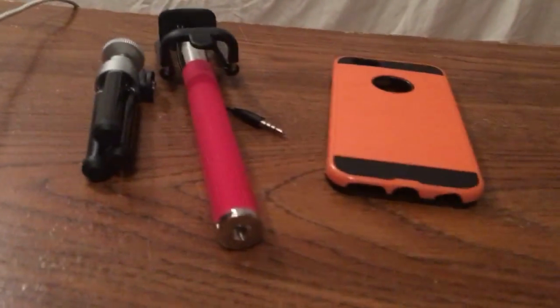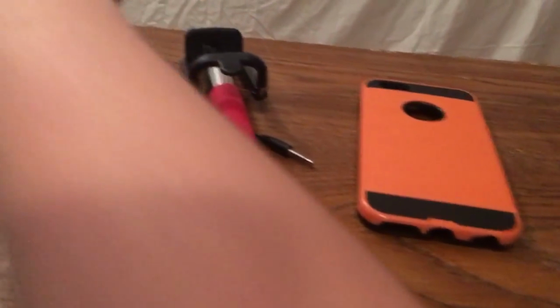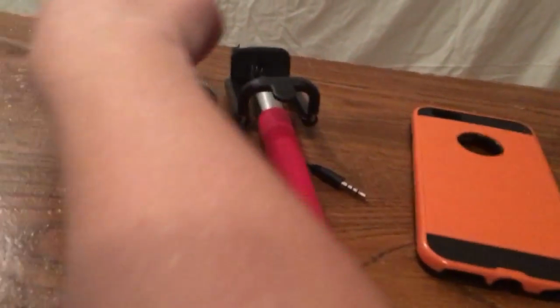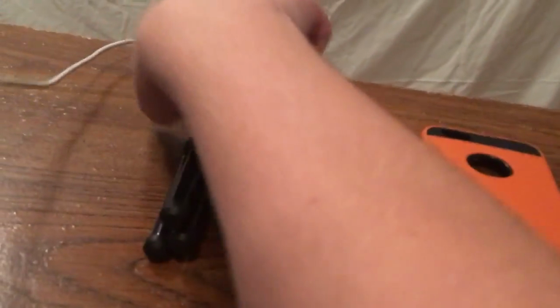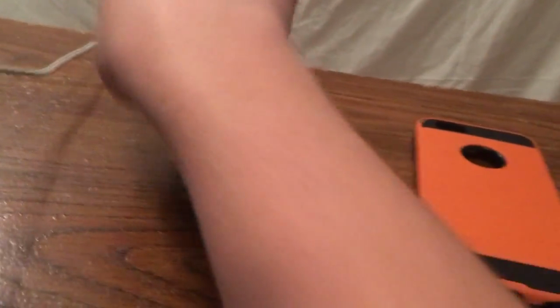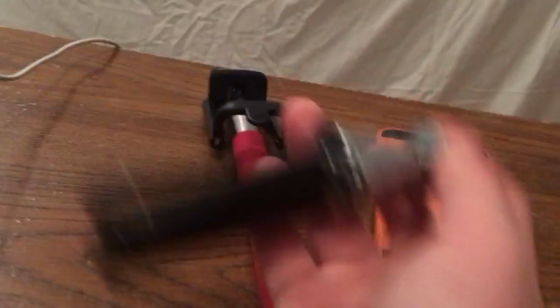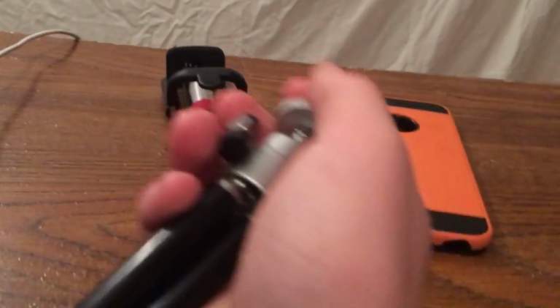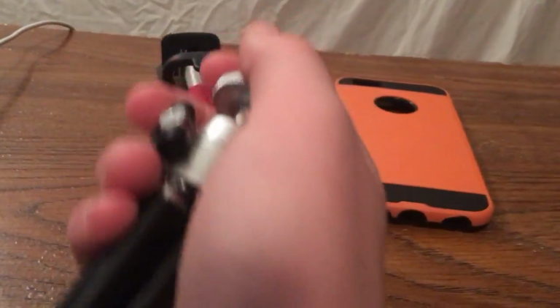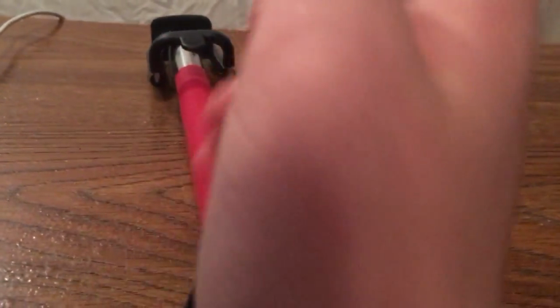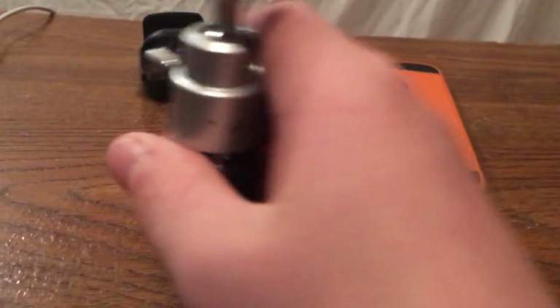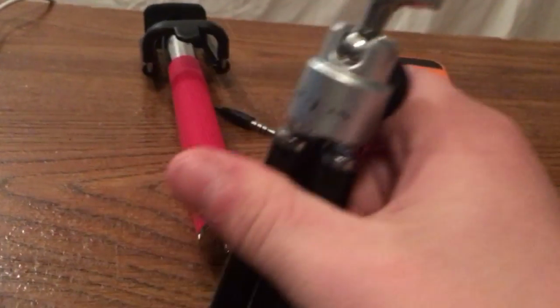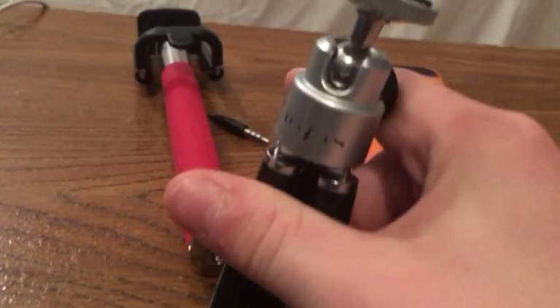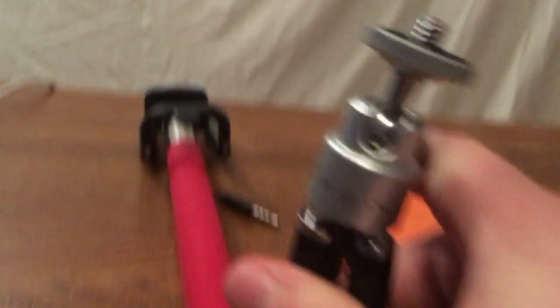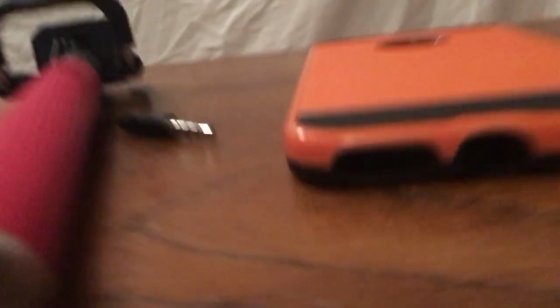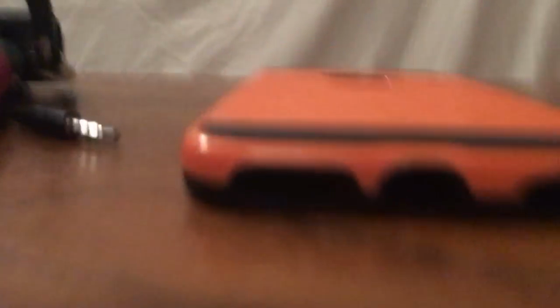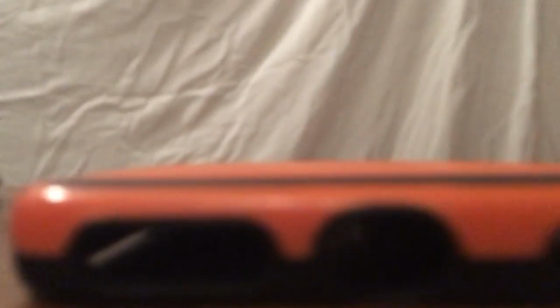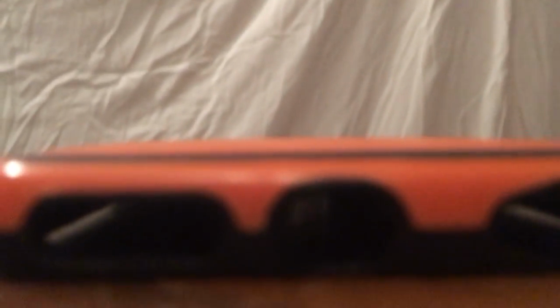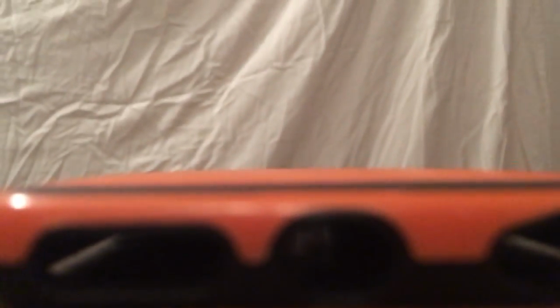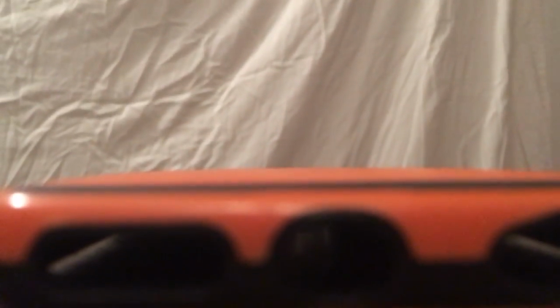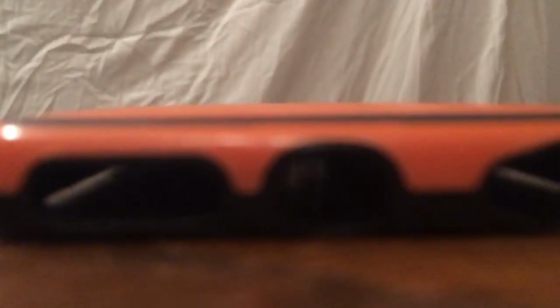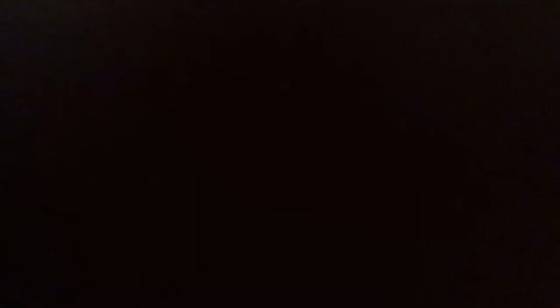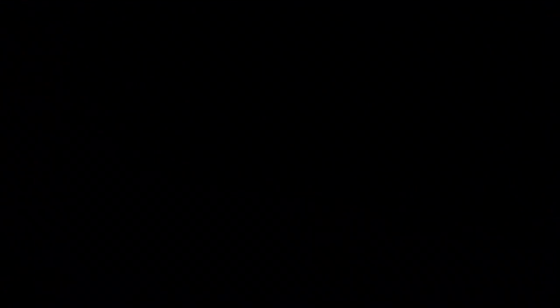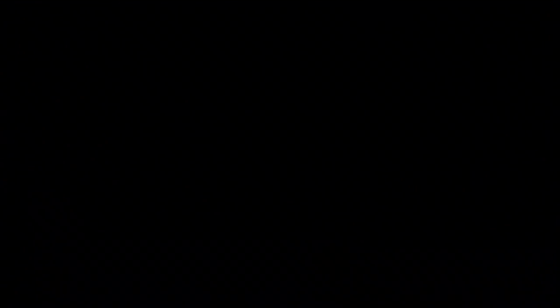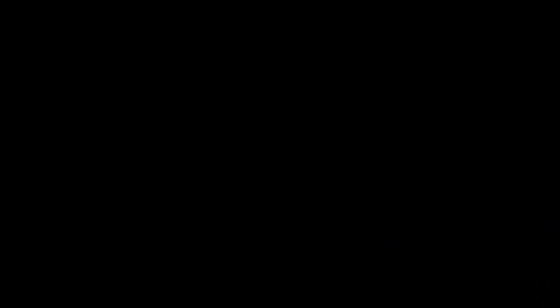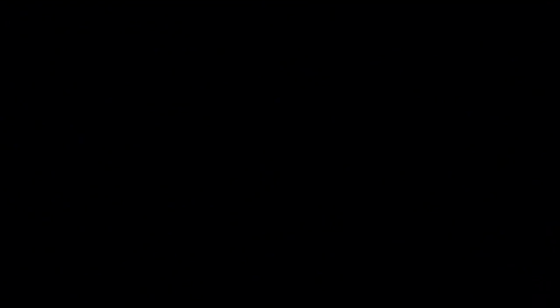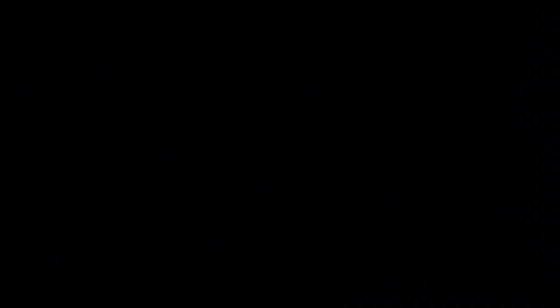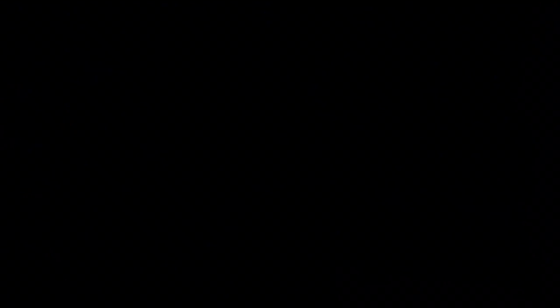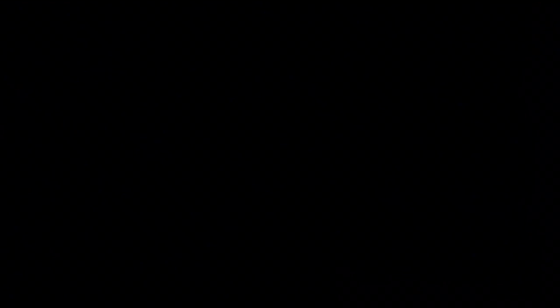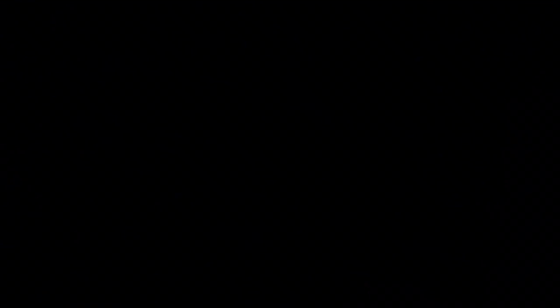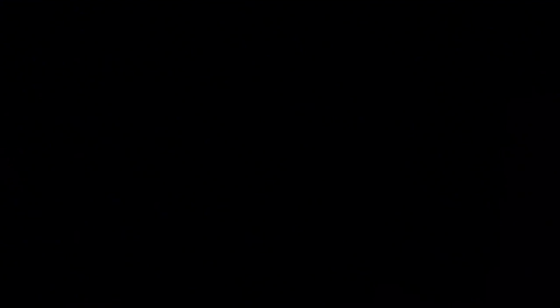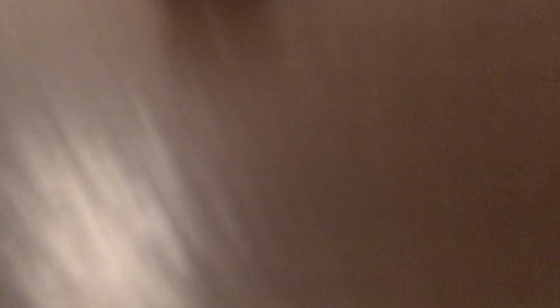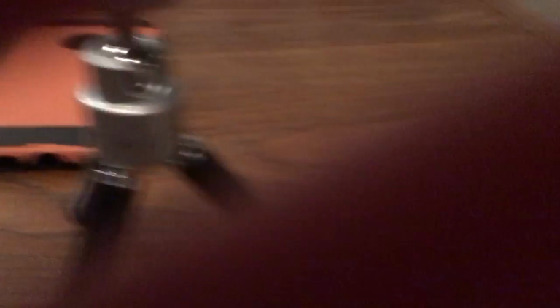First, I take this tripod and I set it up. Hold on — ow, I'm sorry guys.